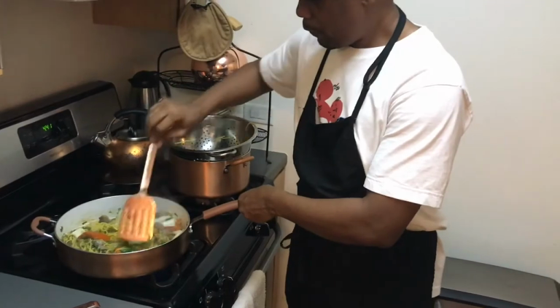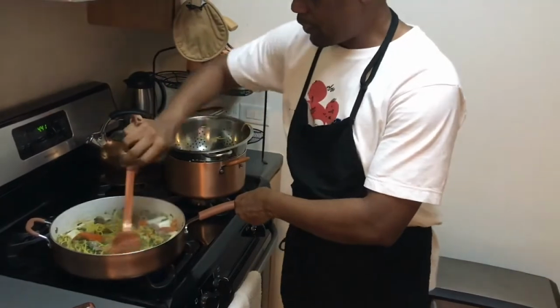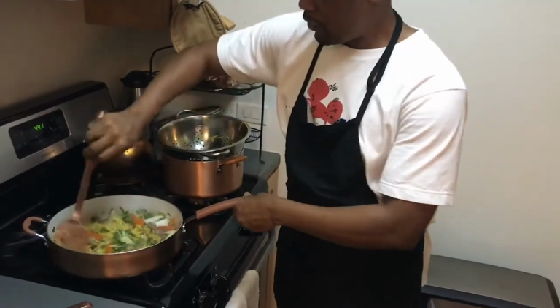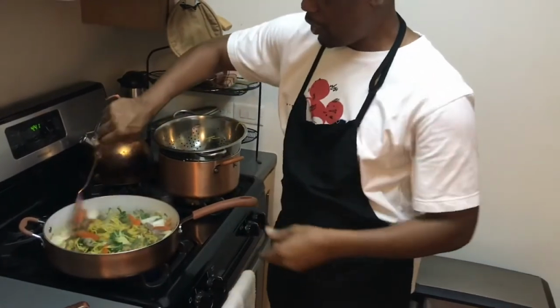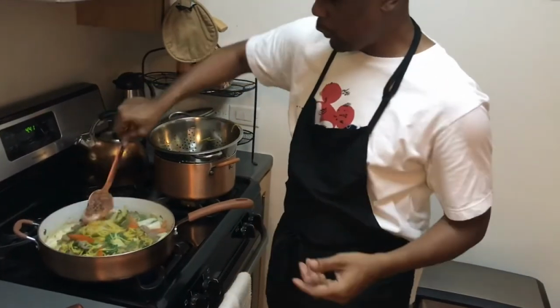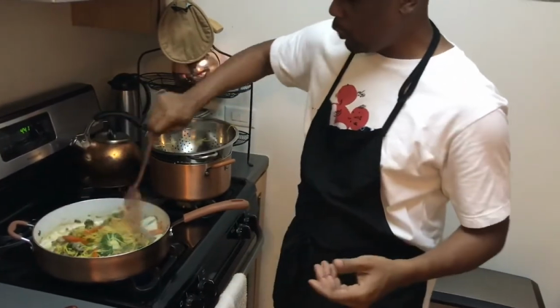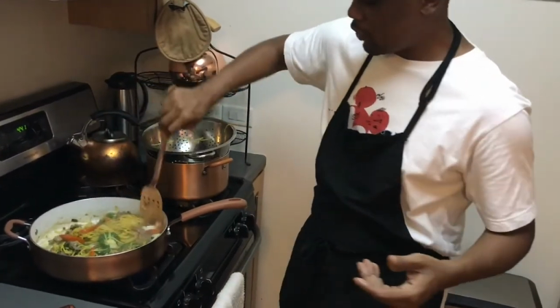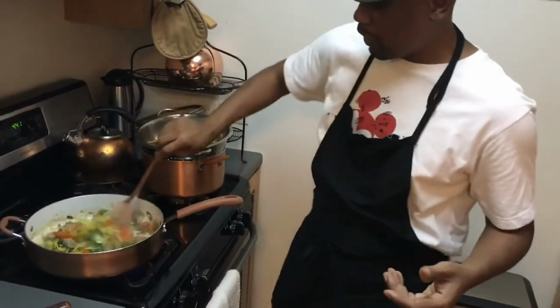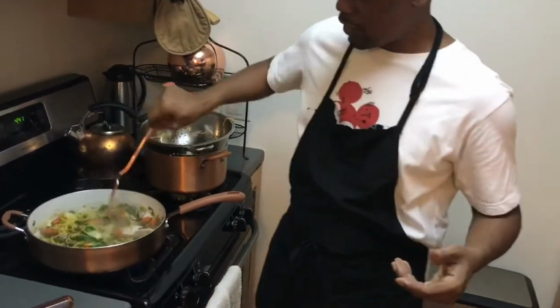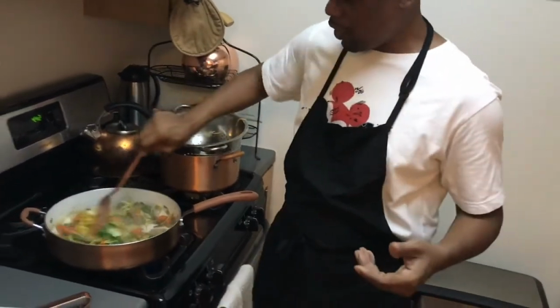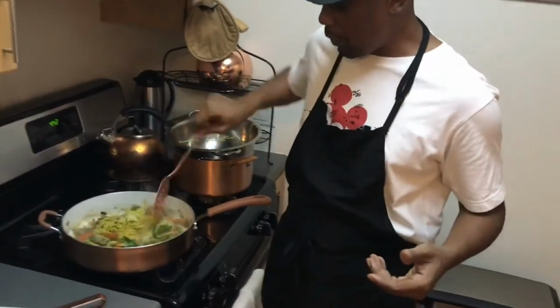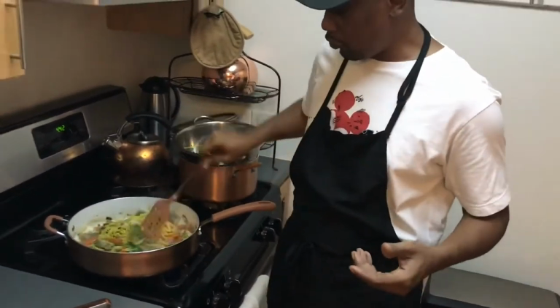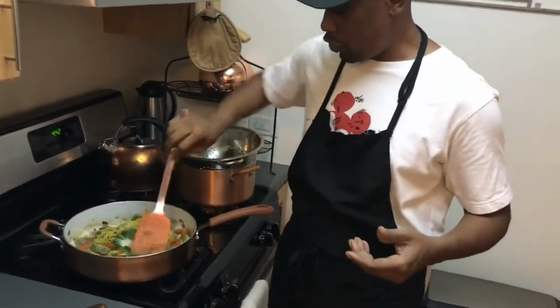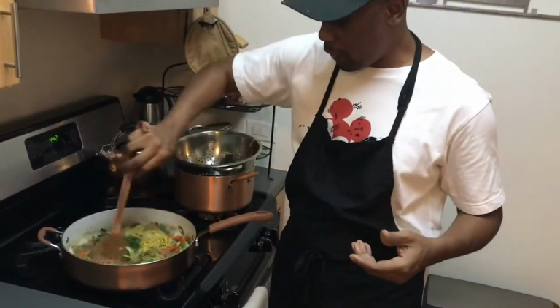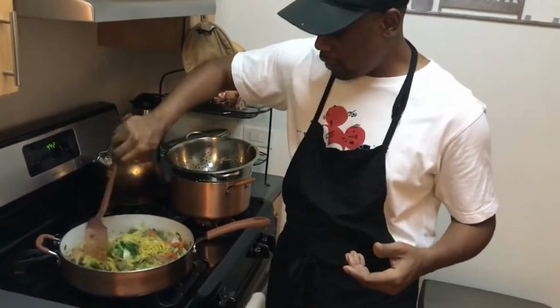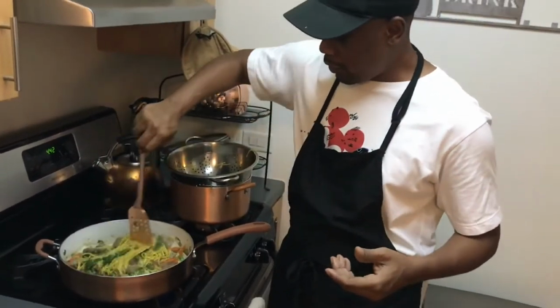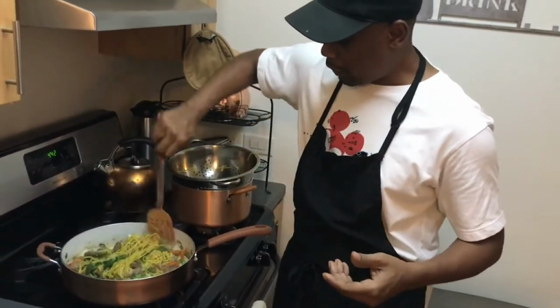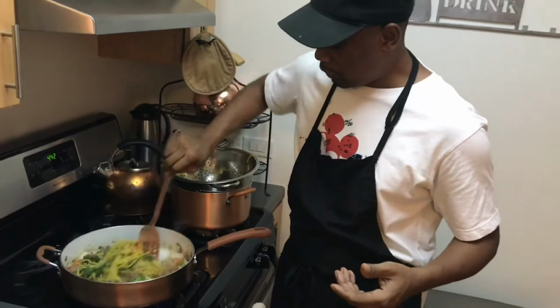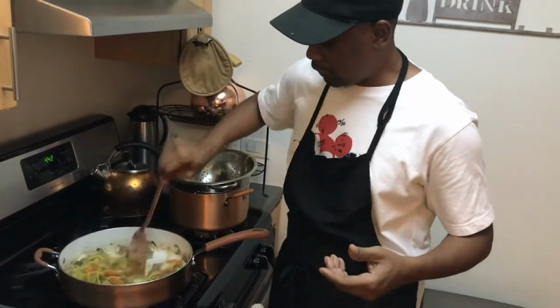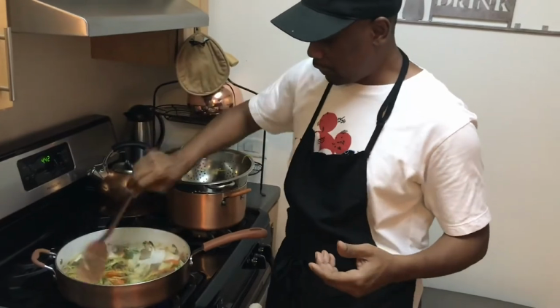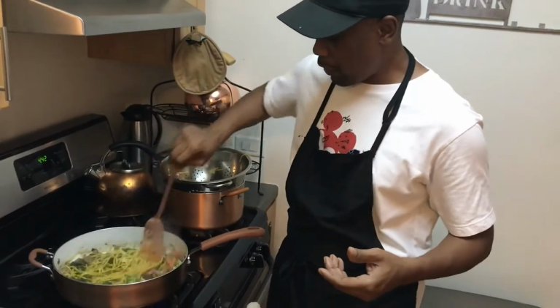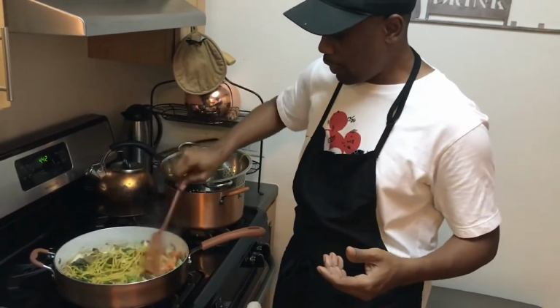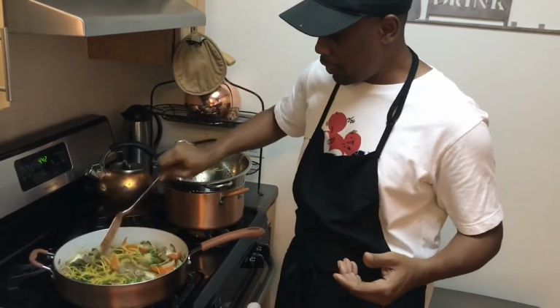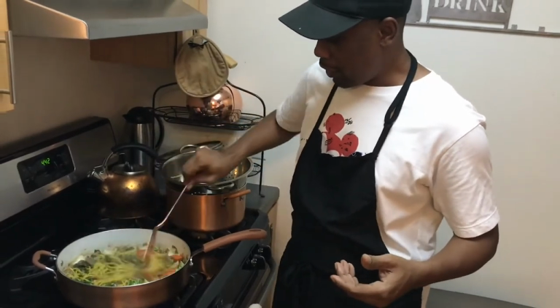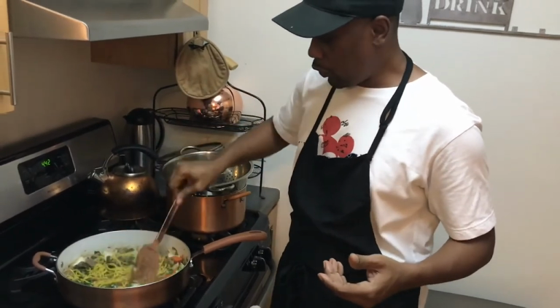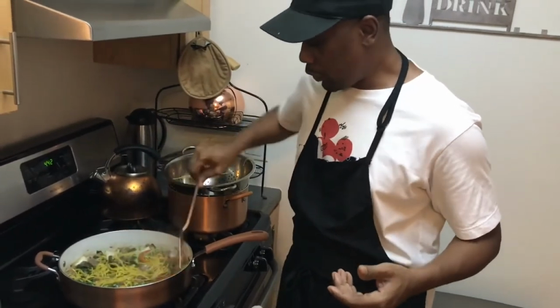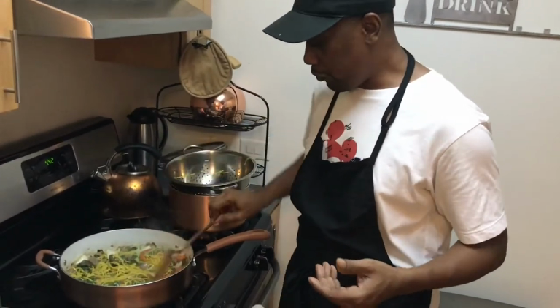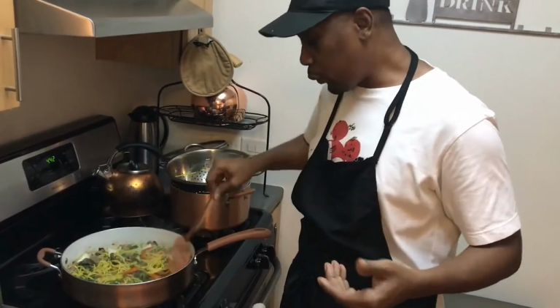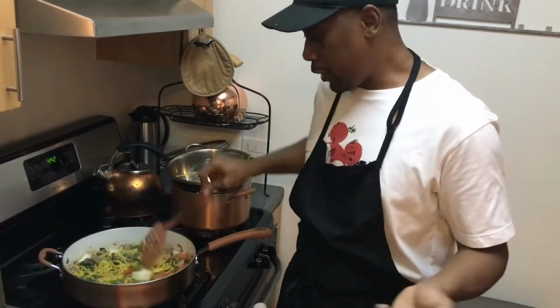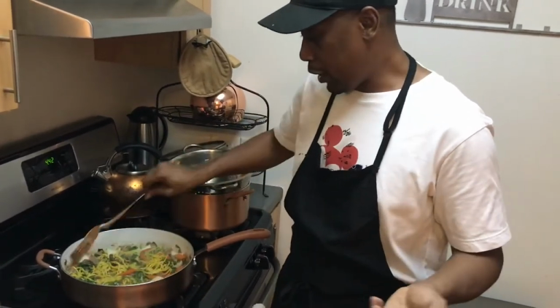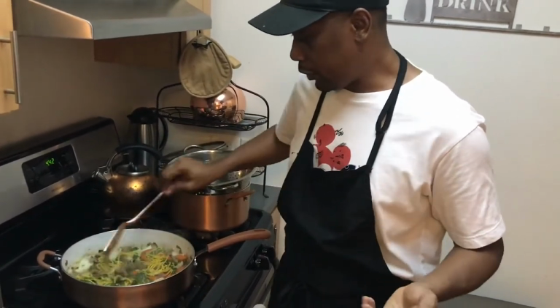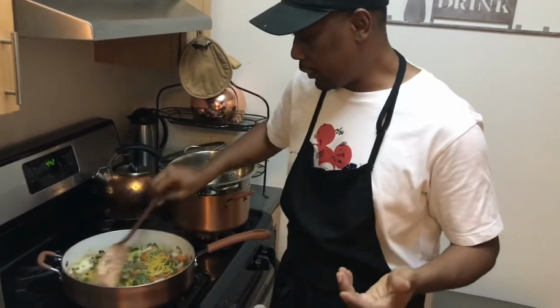Guys, if there's any other way you could make it, just let me know — maybe I could try it your way. This is my way. I don't know if I'm doing it the right way, but hey, like I said, I'll be a chef soon though, constantly doing it.